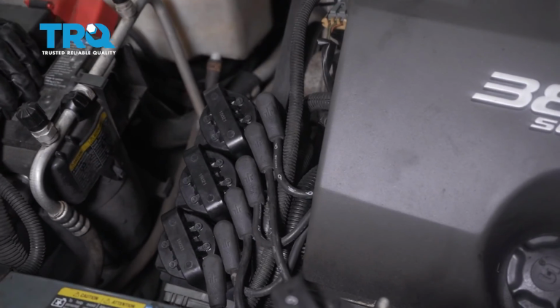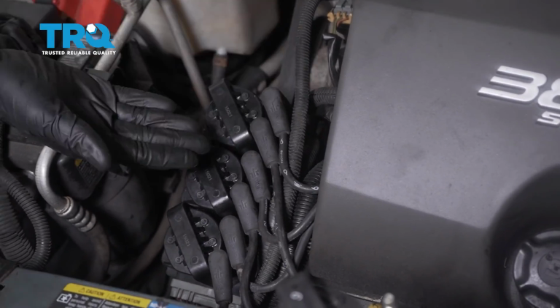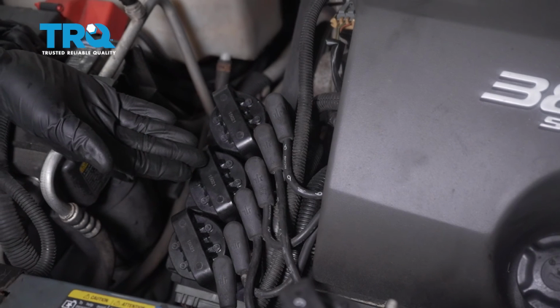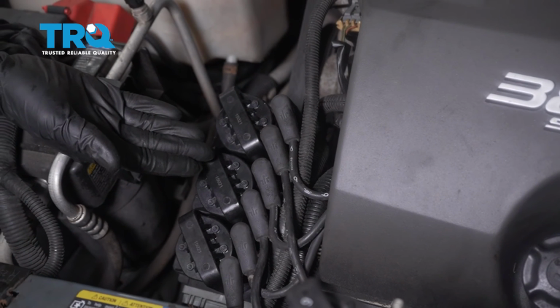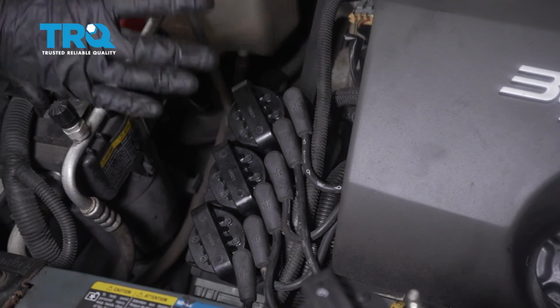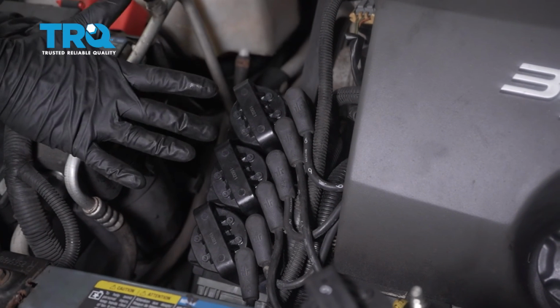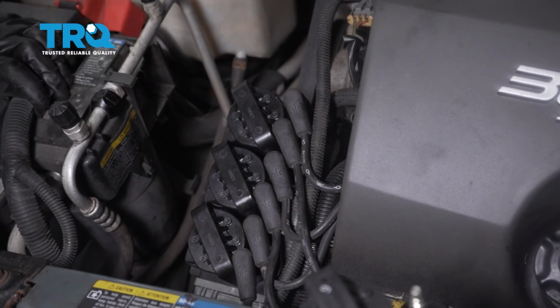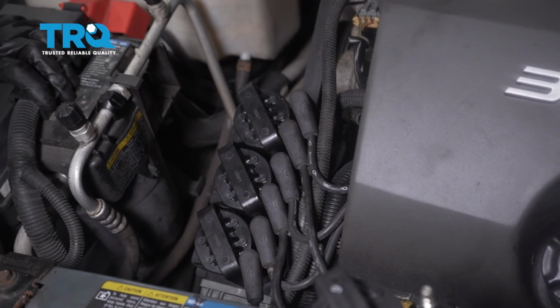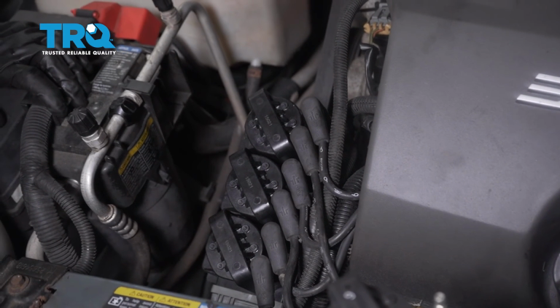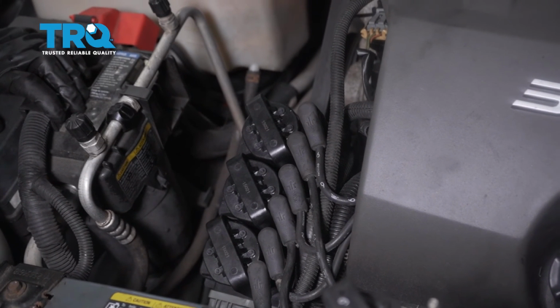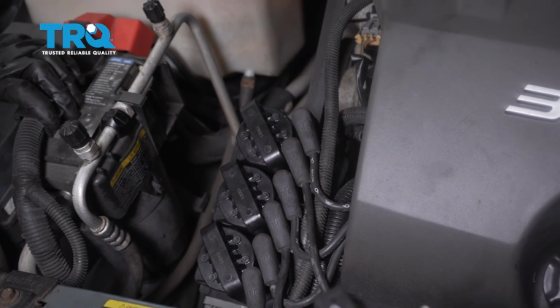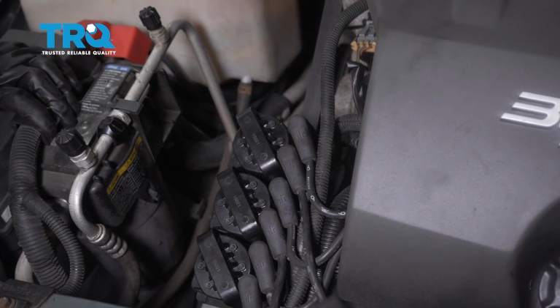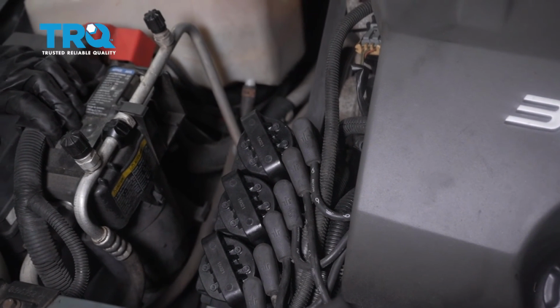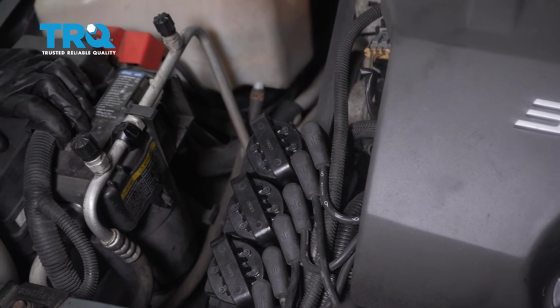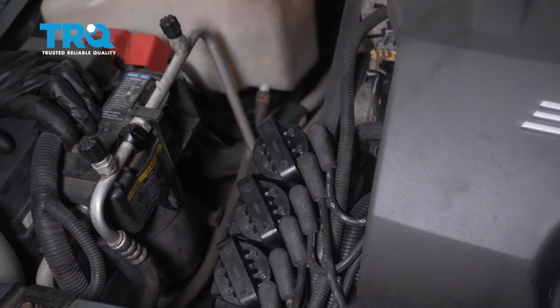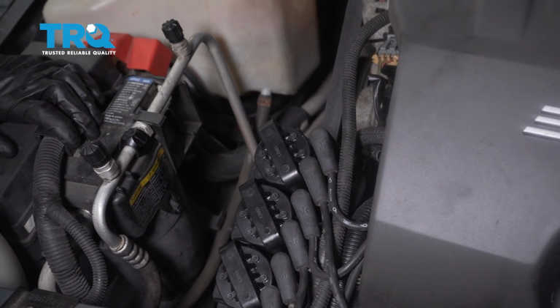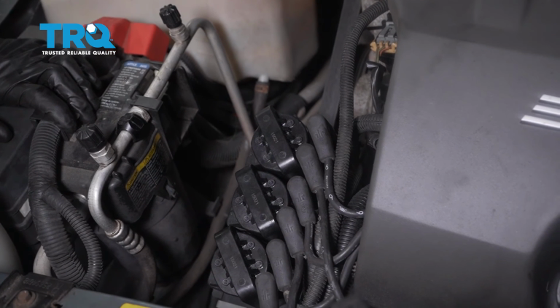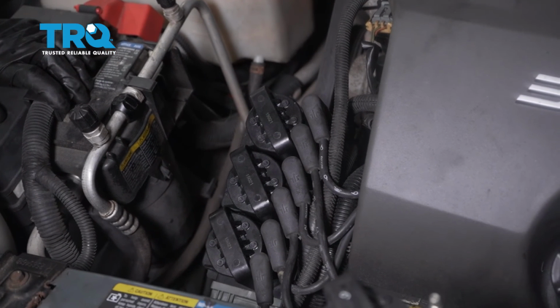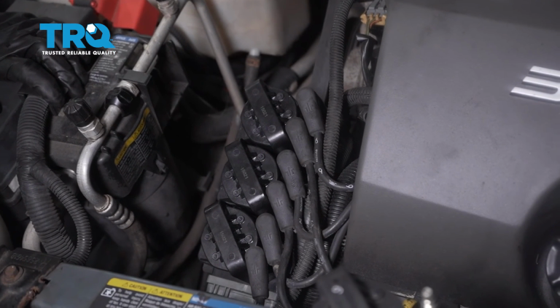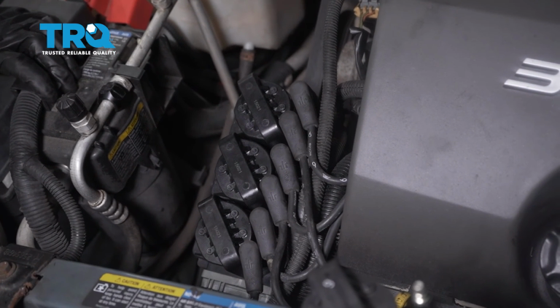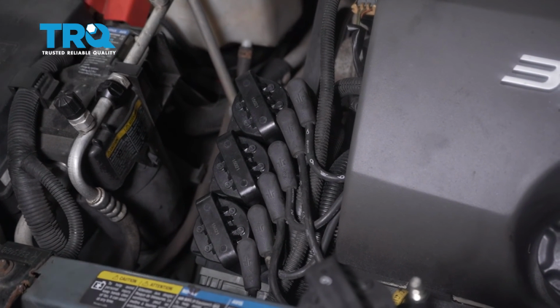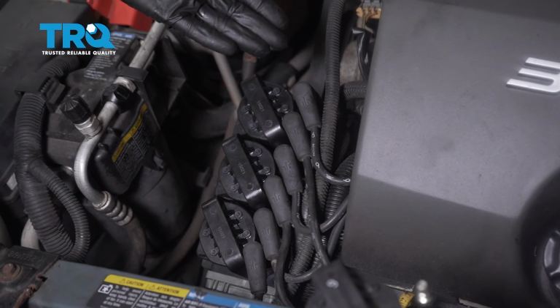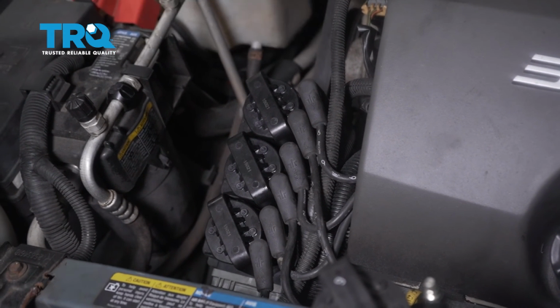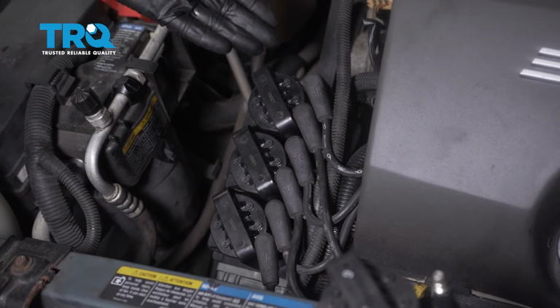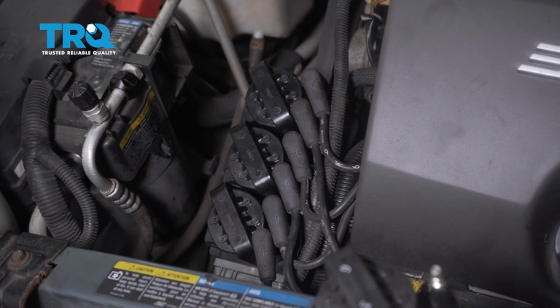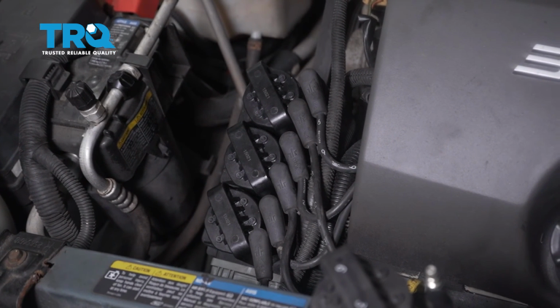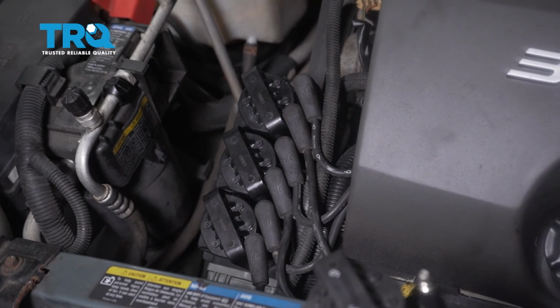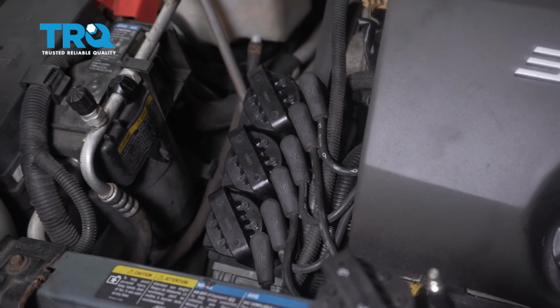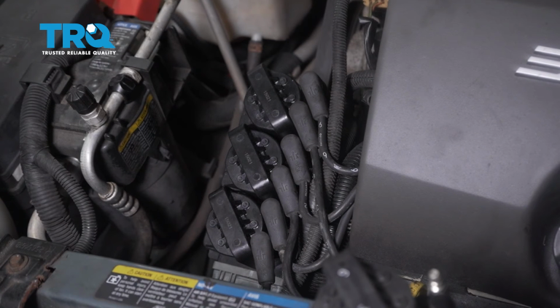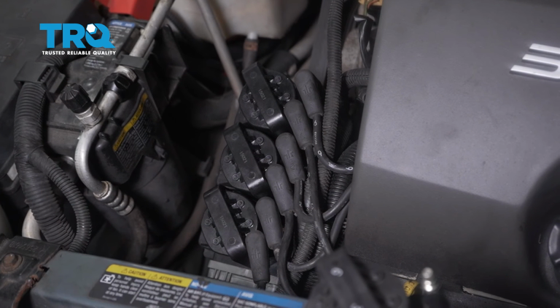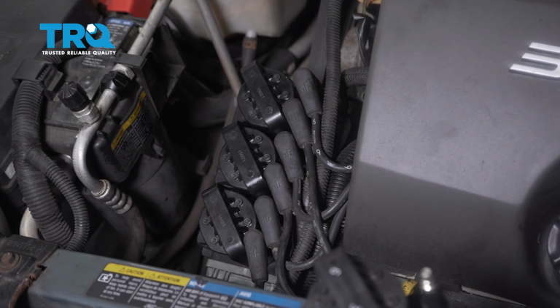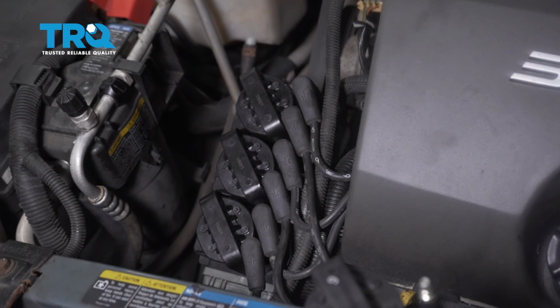All right friends, we got it all back together. Now you just want to hop in the passenger compartment and start up the vehicle. Make sure you don't have a check engine light and you don't see the engine shaking around as if you have a misfire of some sort. After that, take it for a road test.